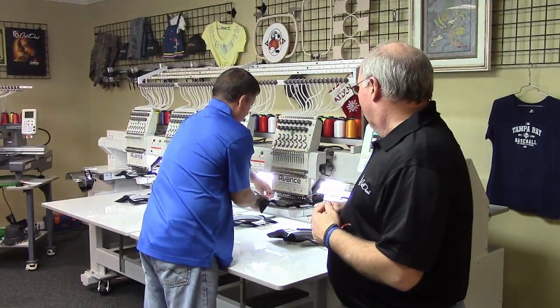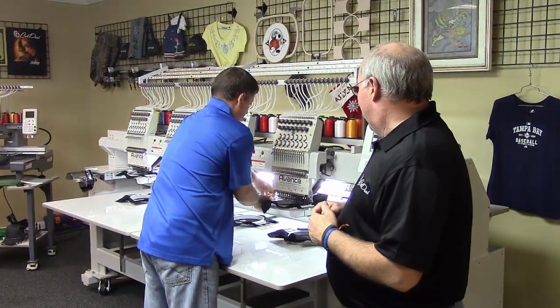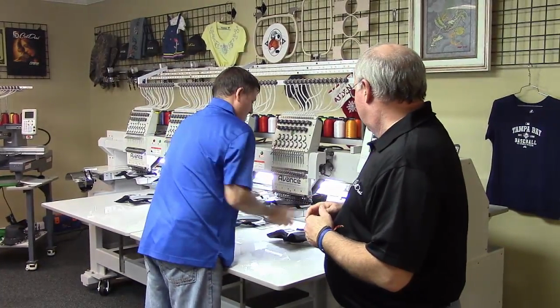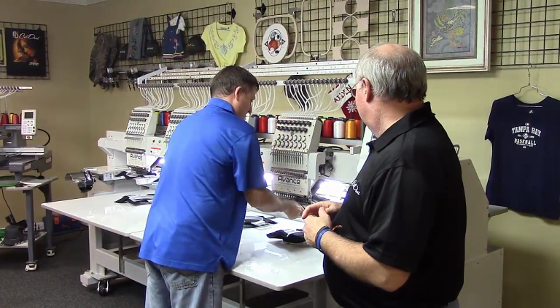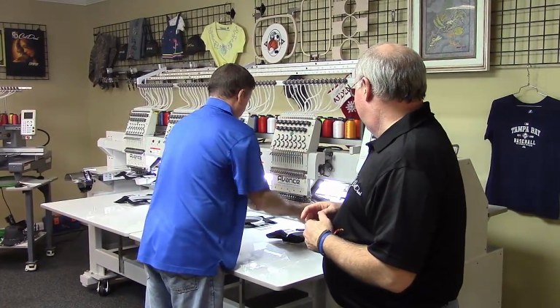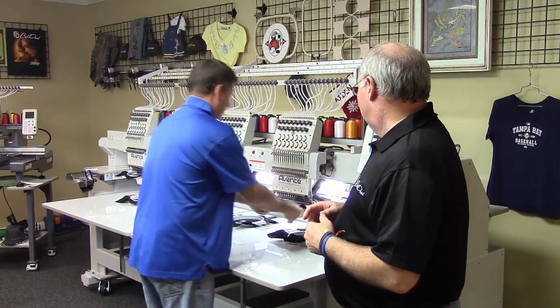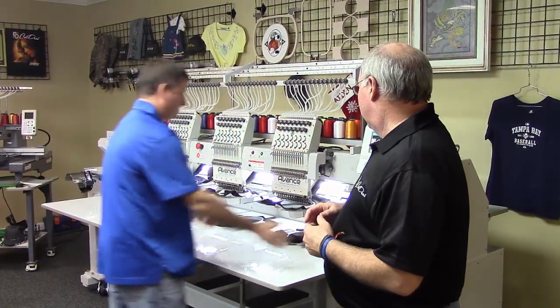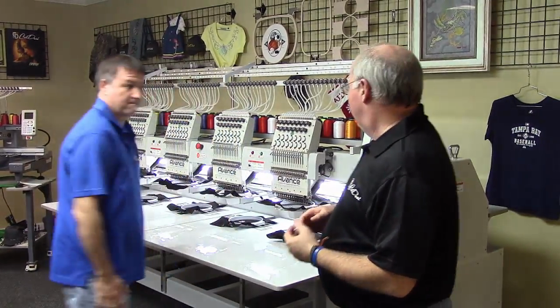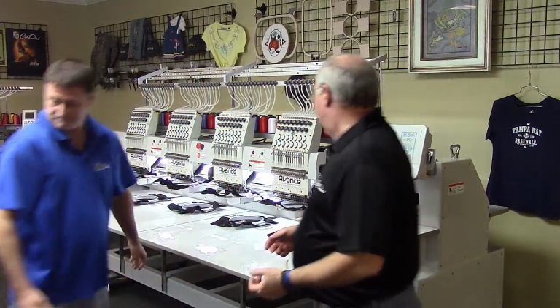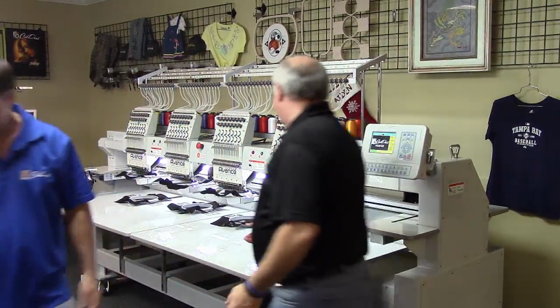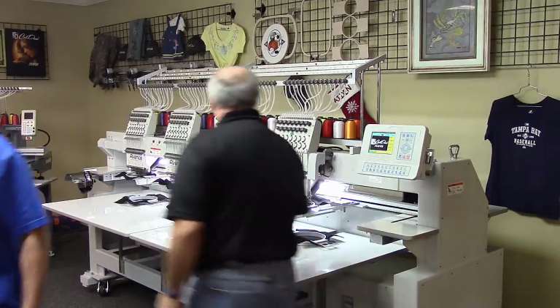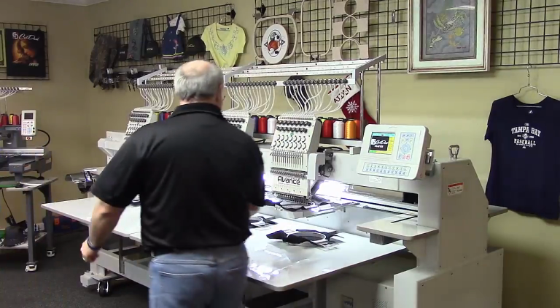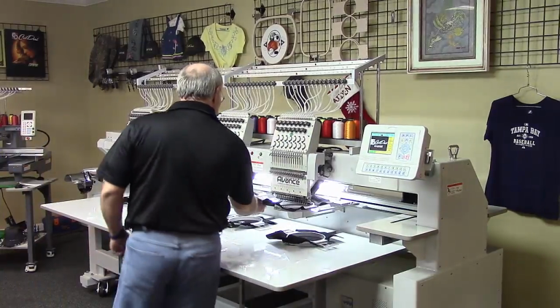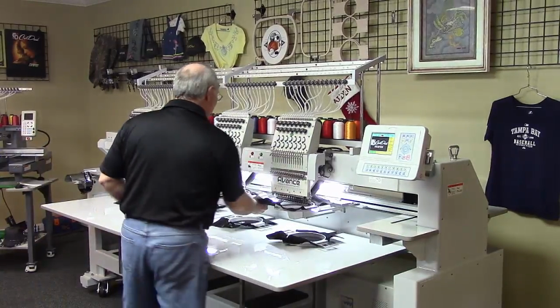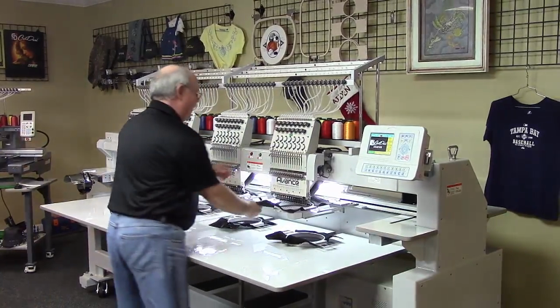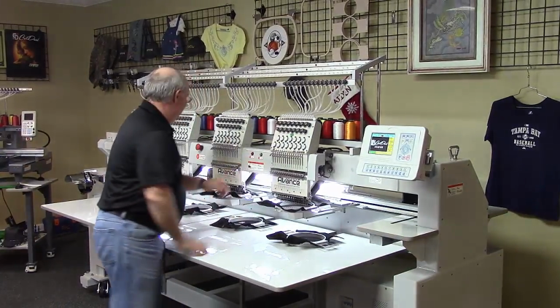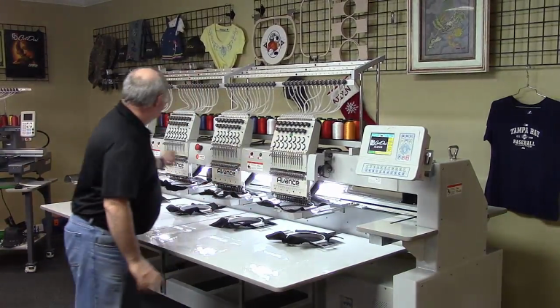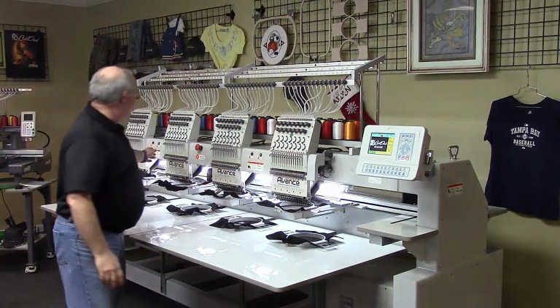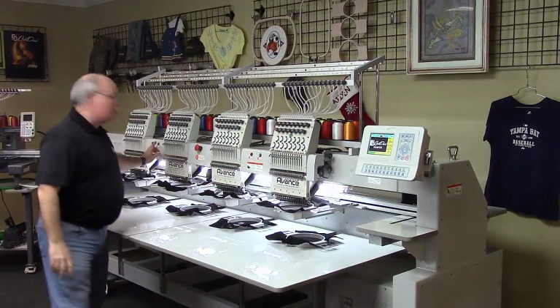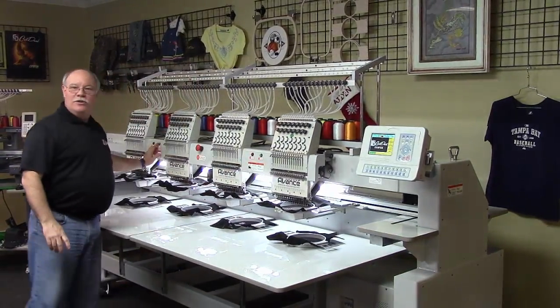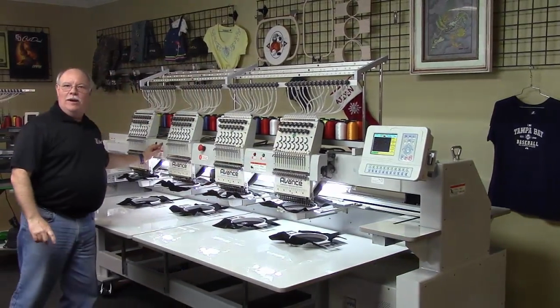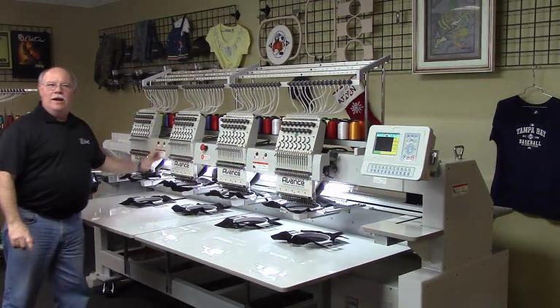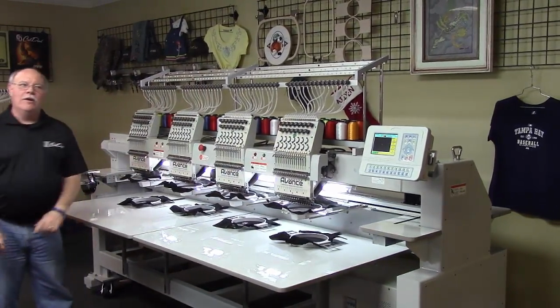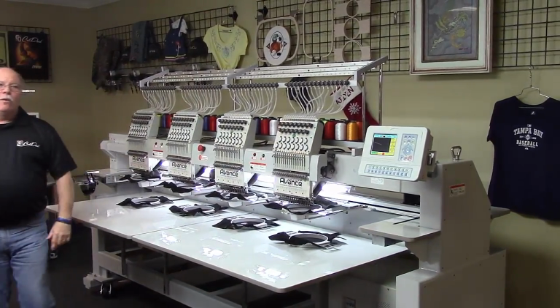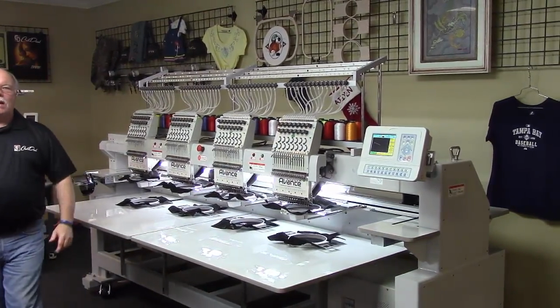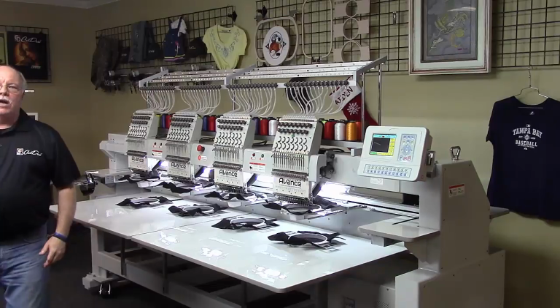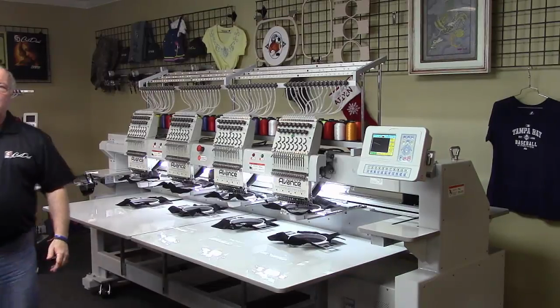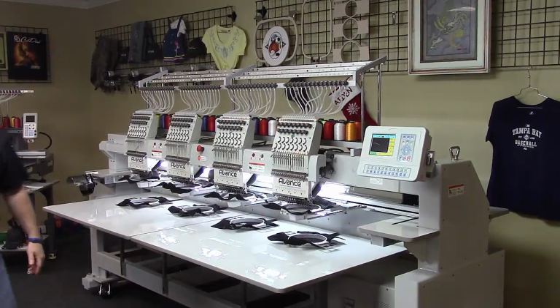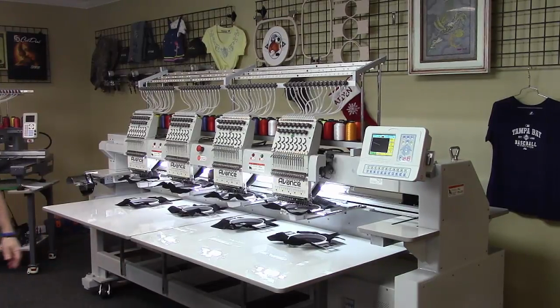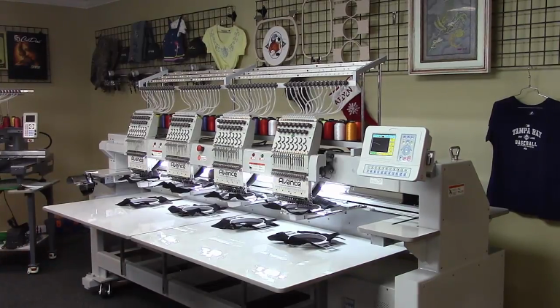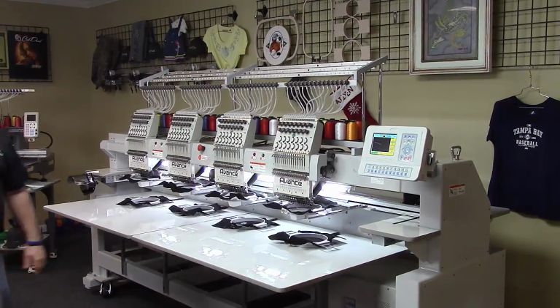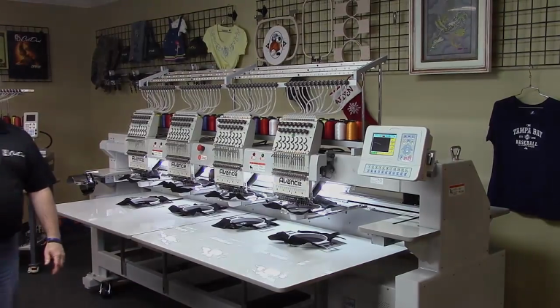We're just about done here — ready to go. And hey, we're going to do something I am qualified to do. At this time I'm going to use the other start button. There we go. We're back in production again with the Avance 1504.